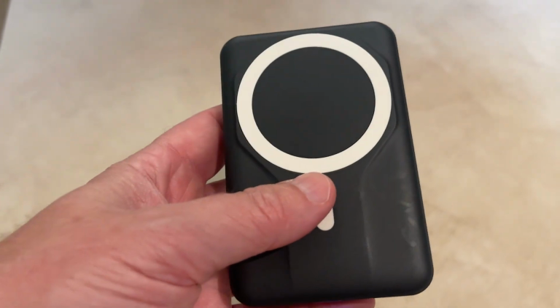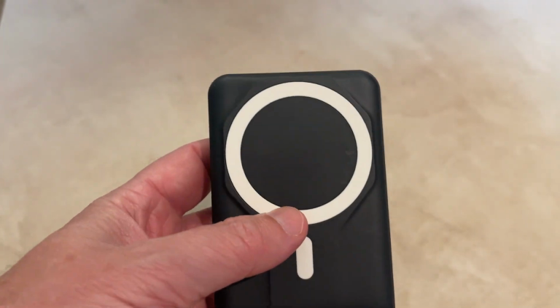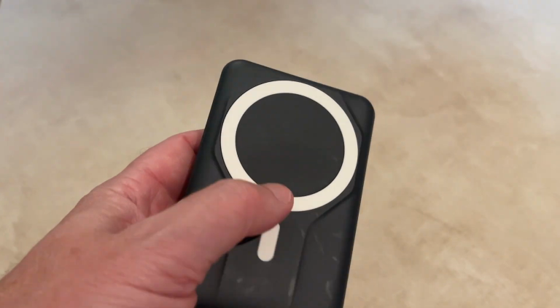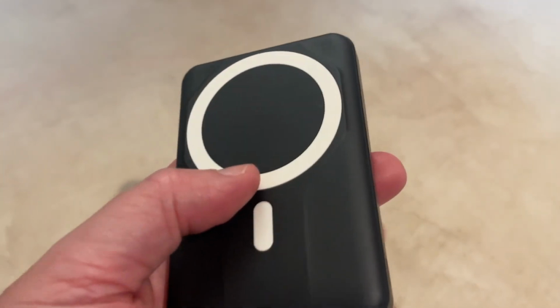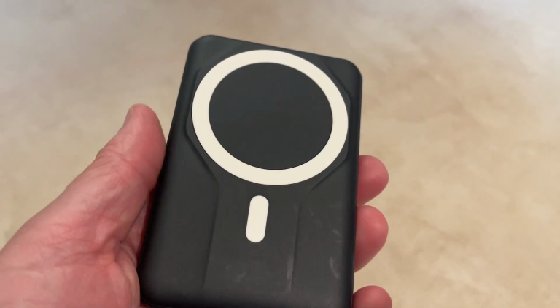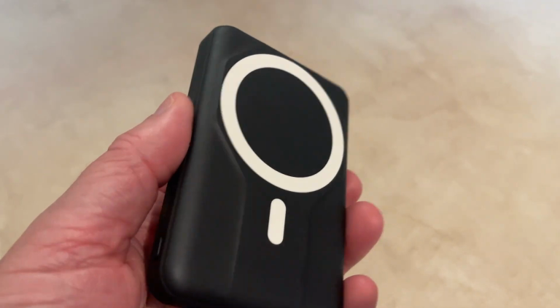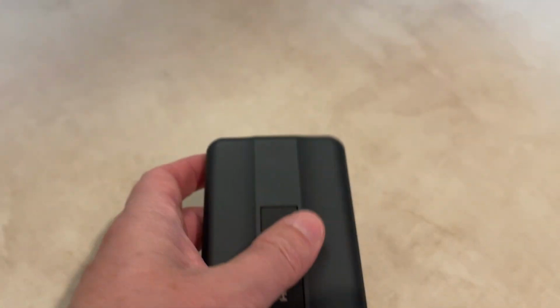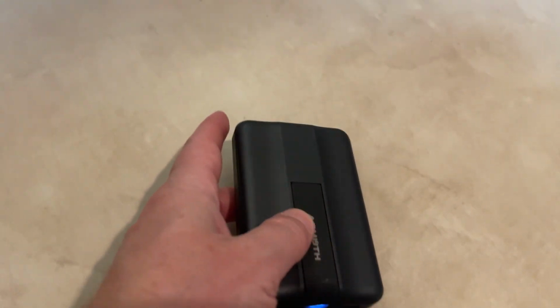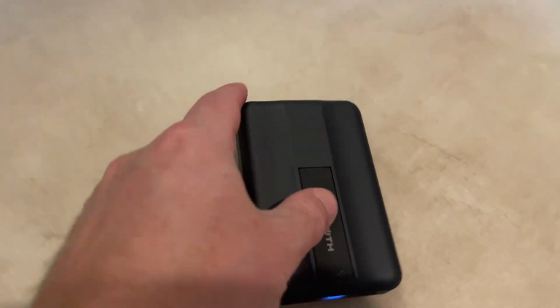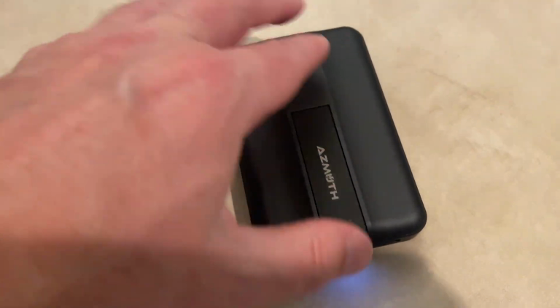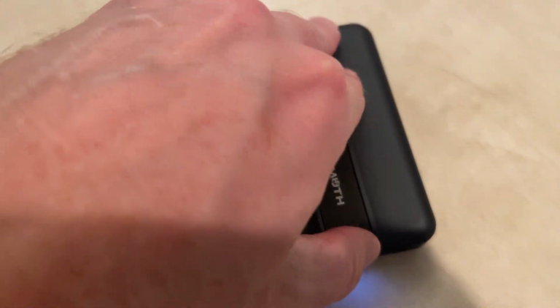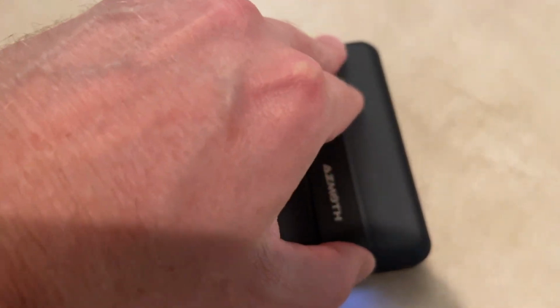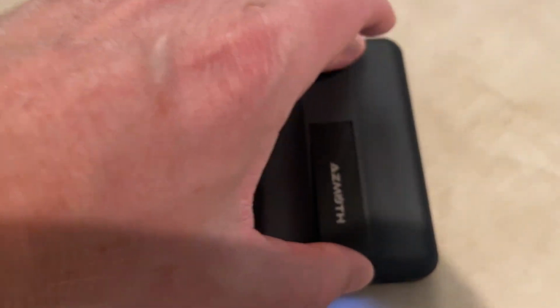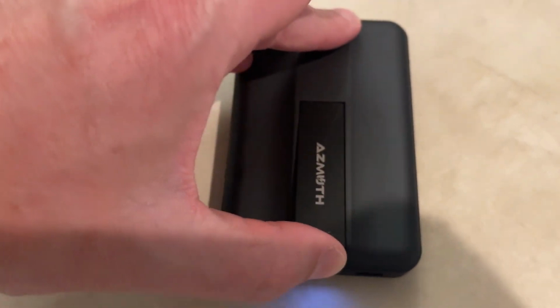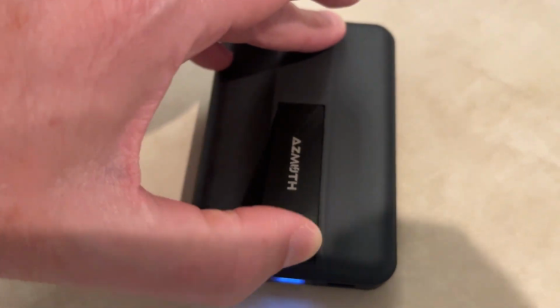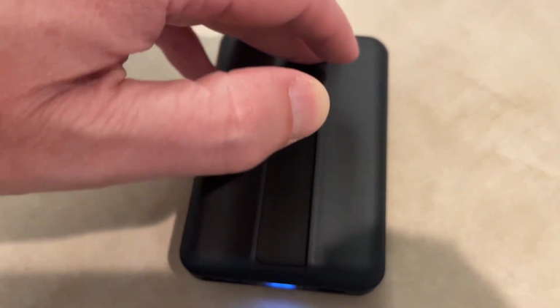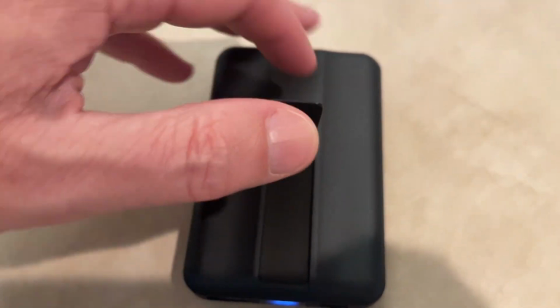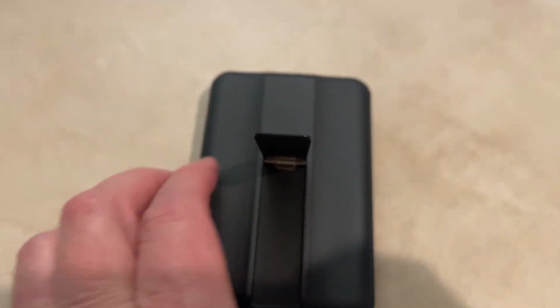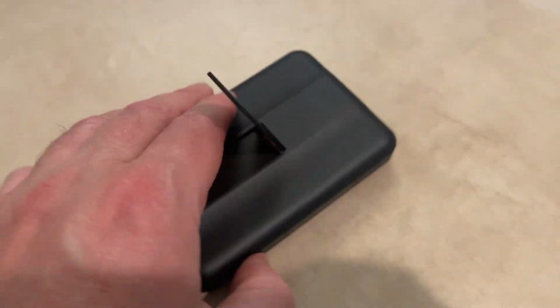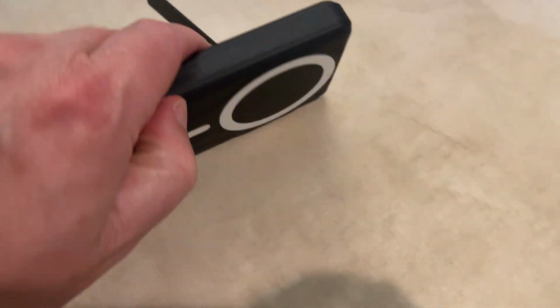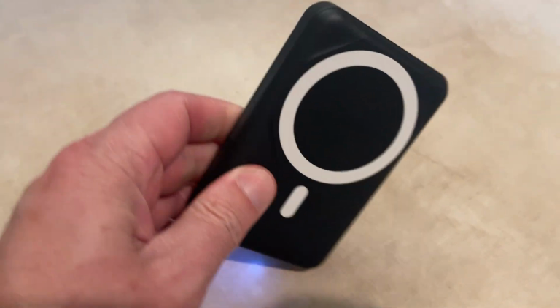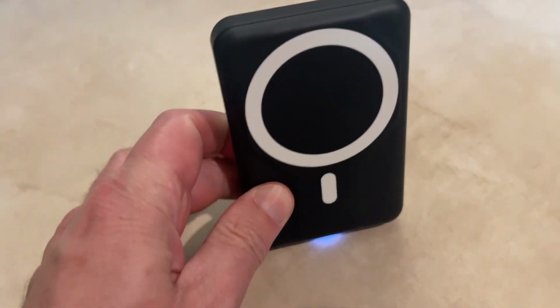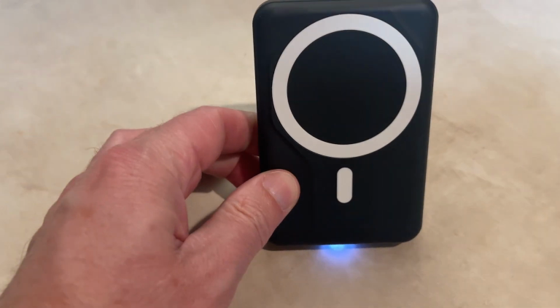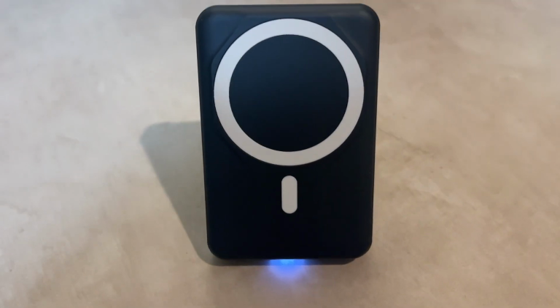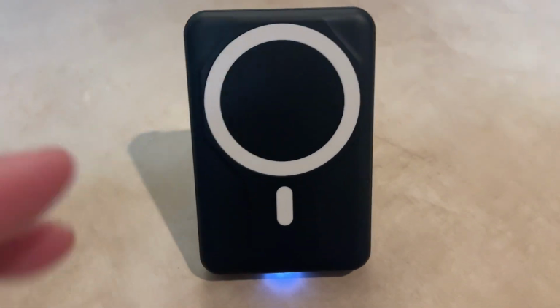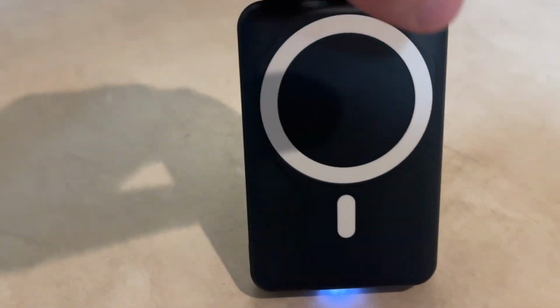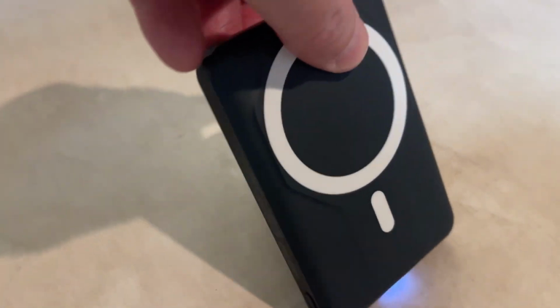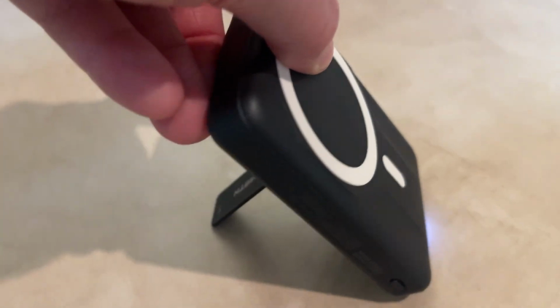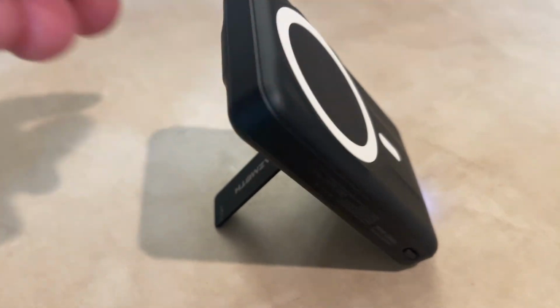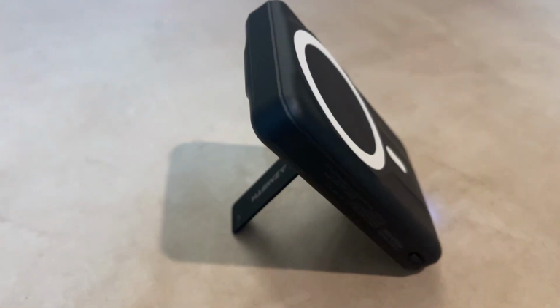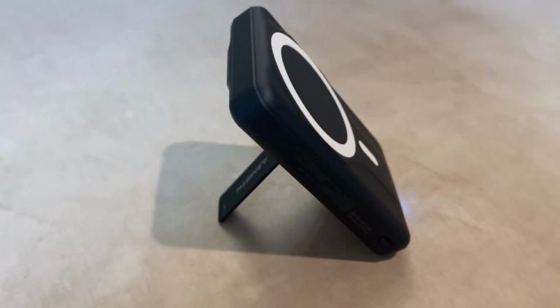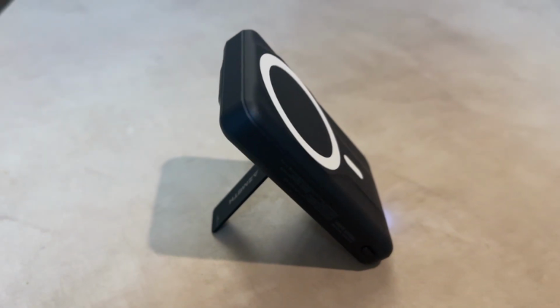Let me show you what this does with a phone, but before that let me show you that this has a metal stand right here that pops out so that the gadget can stand up. It's pretty cool — it stands up very nicely.